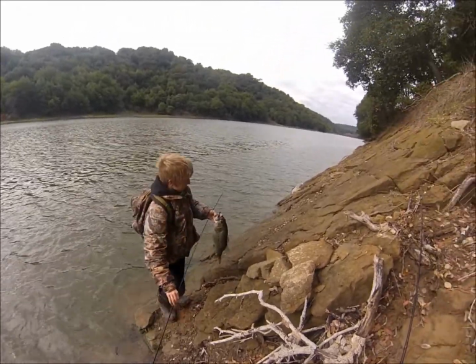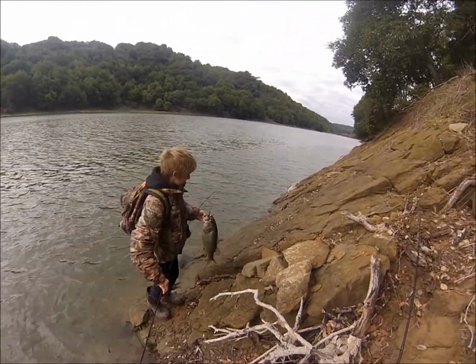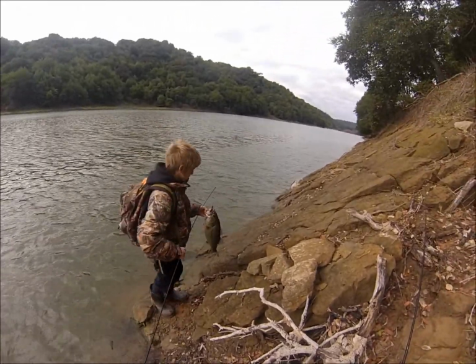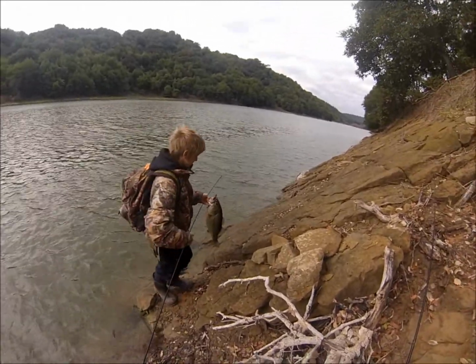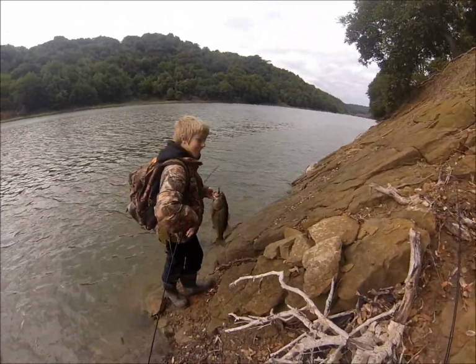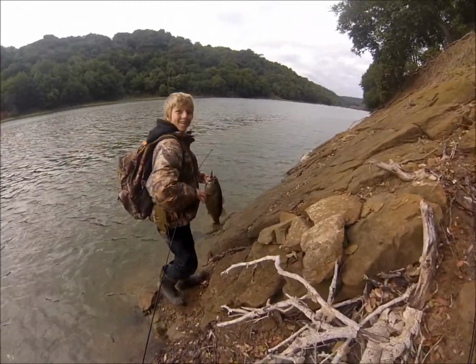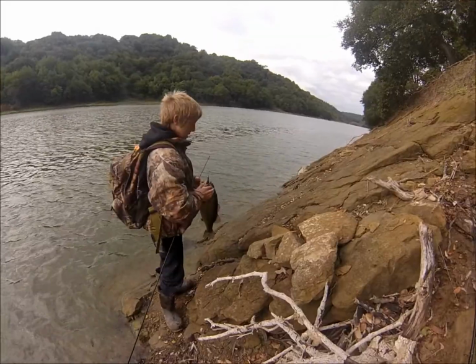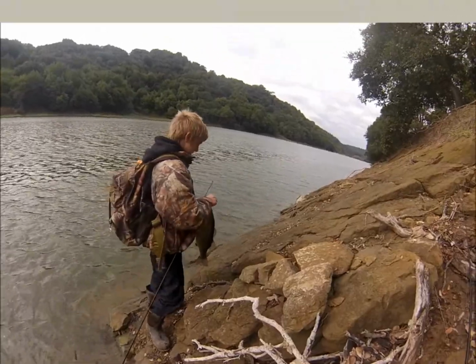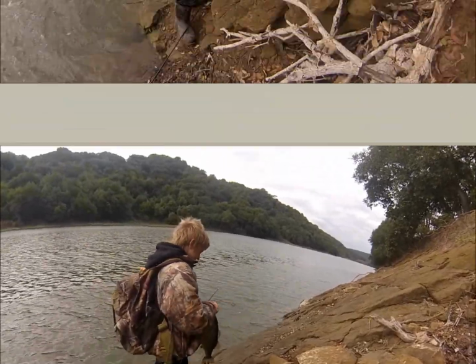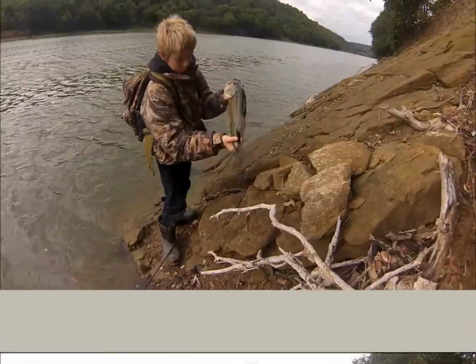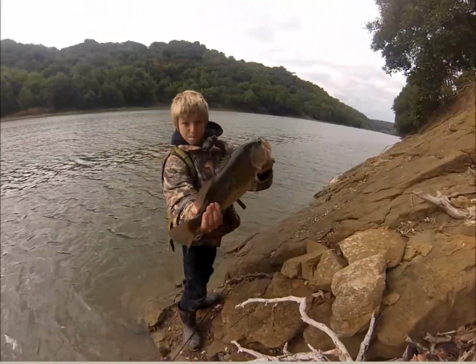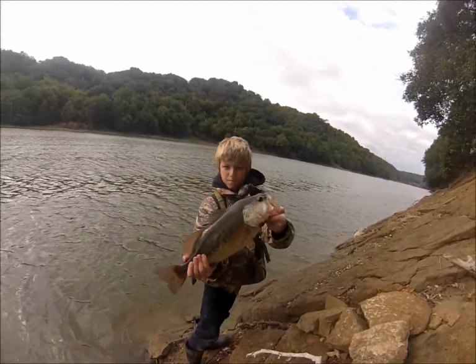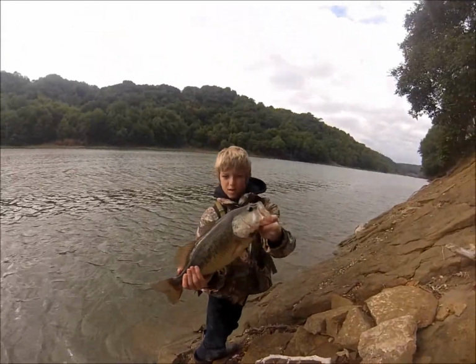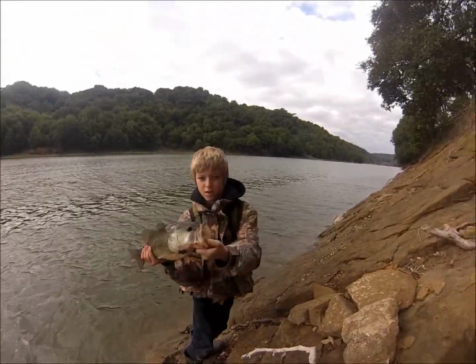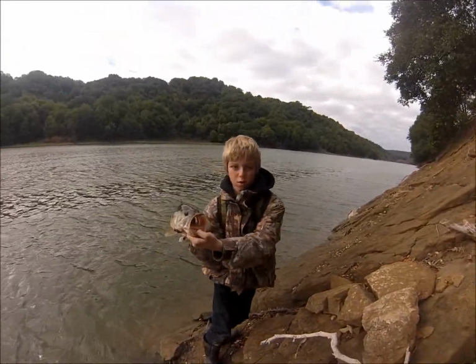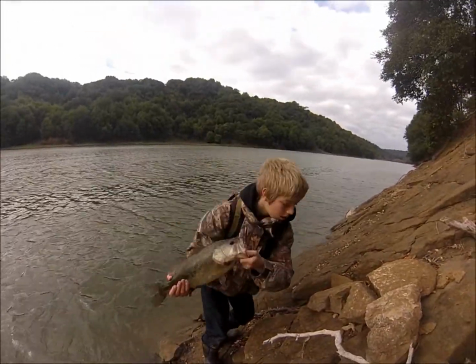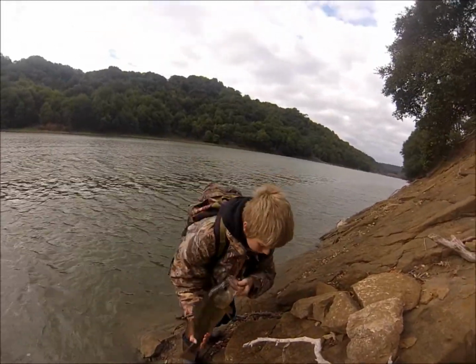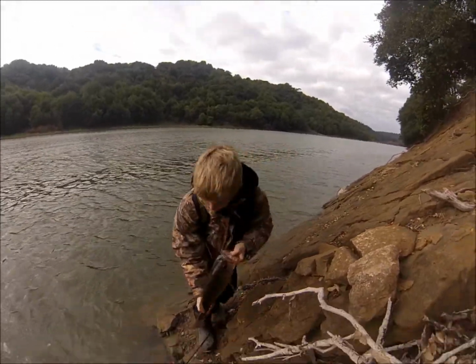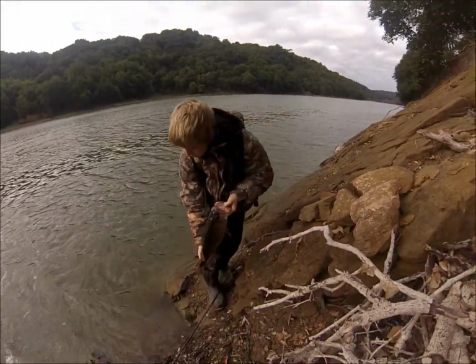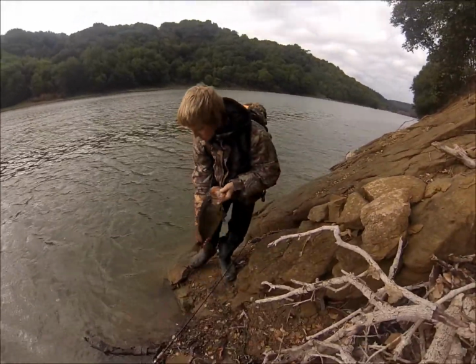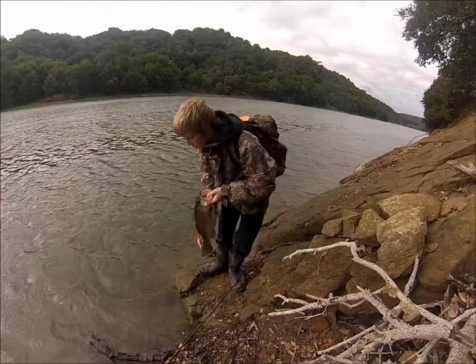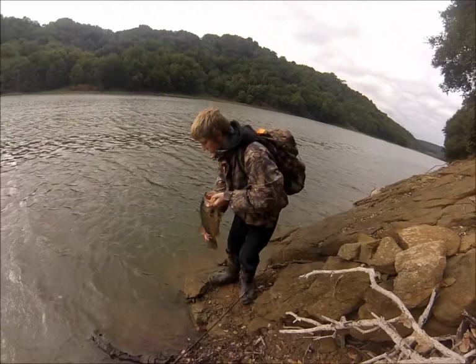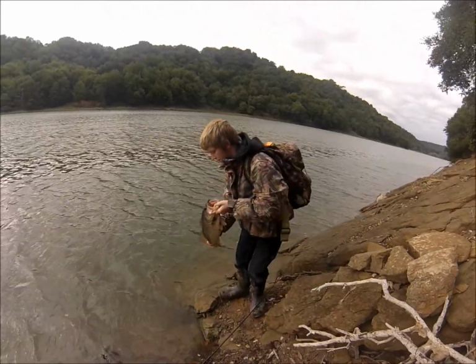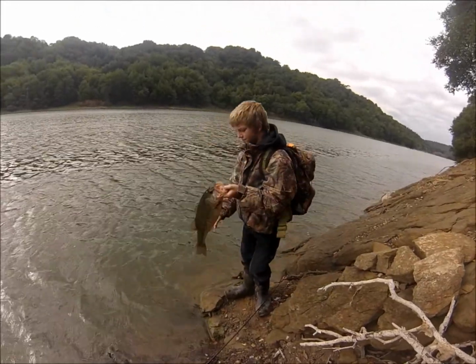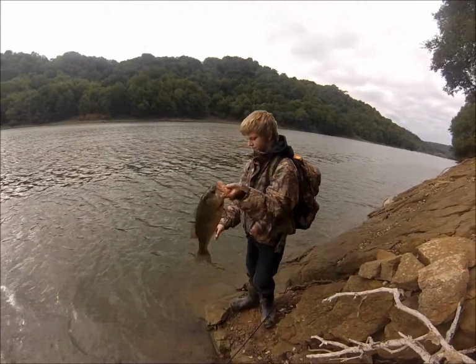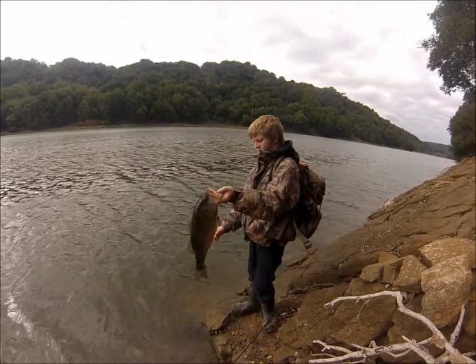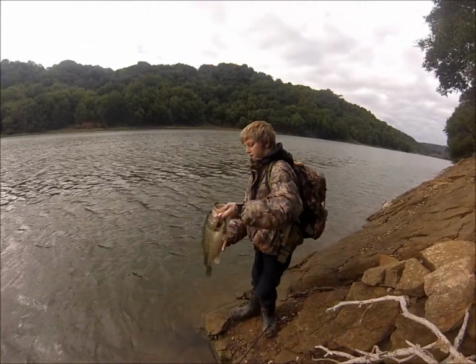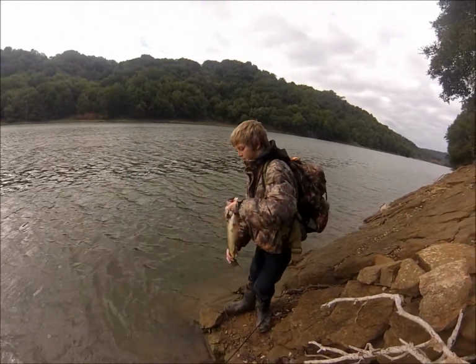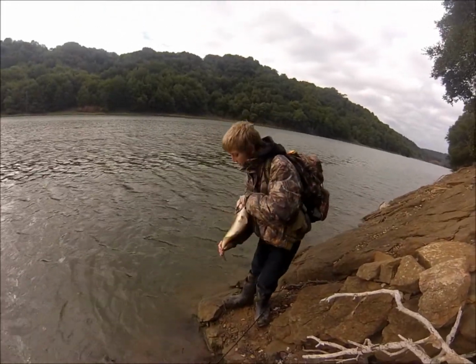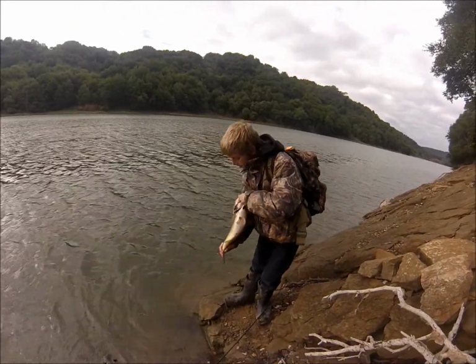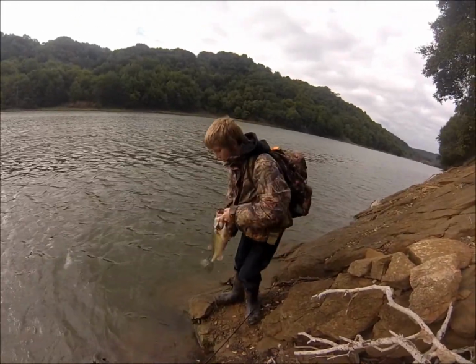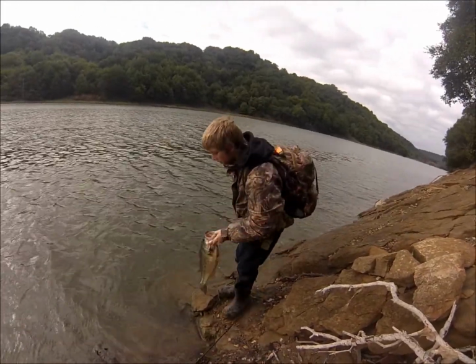We're not going to waste time to just weigh that one. Nice fish, maybe not four, maybe three and a half, maybe four, but nice fish — pretty fat.